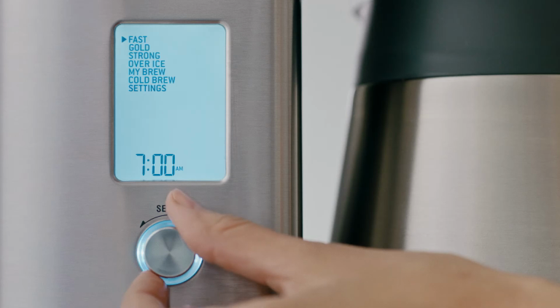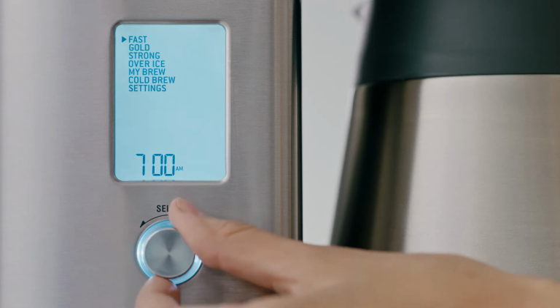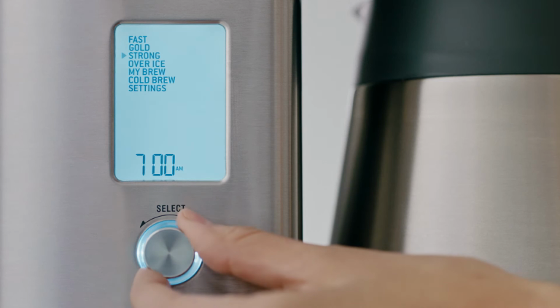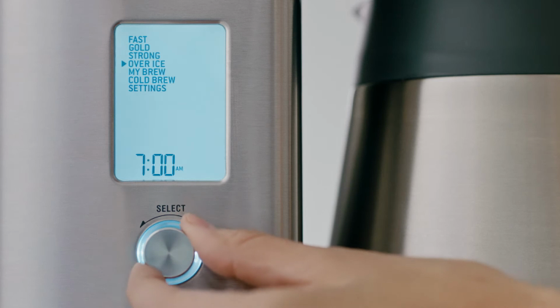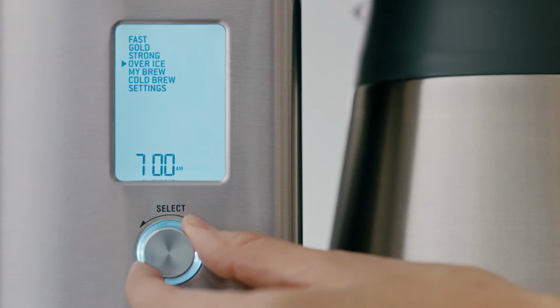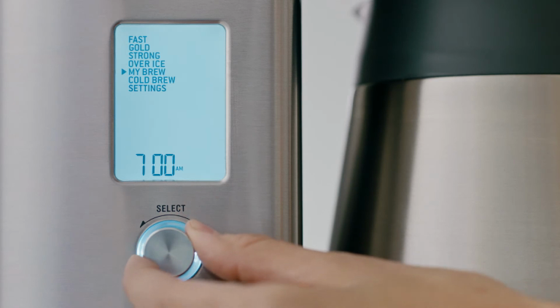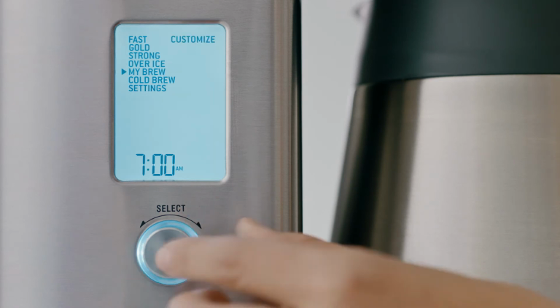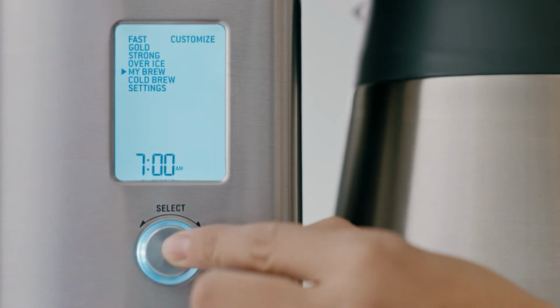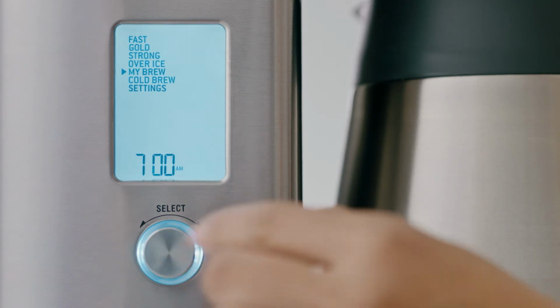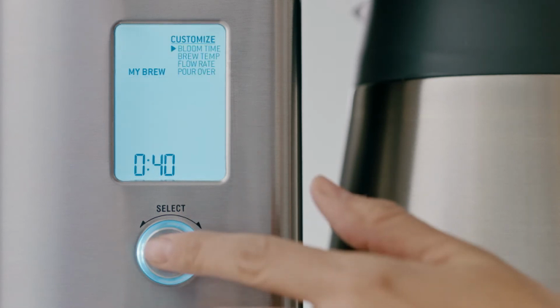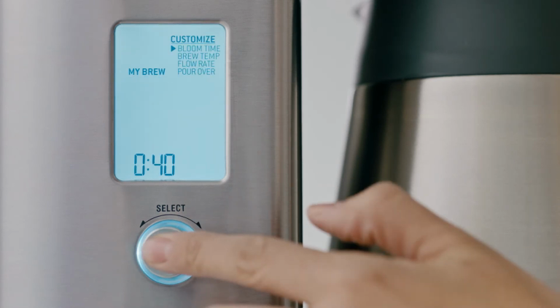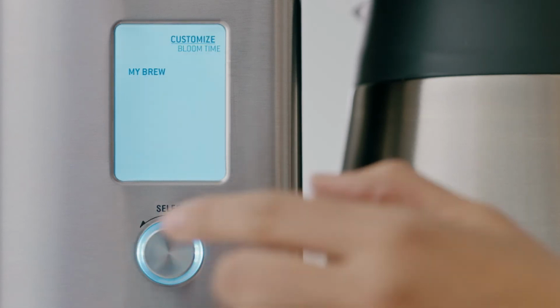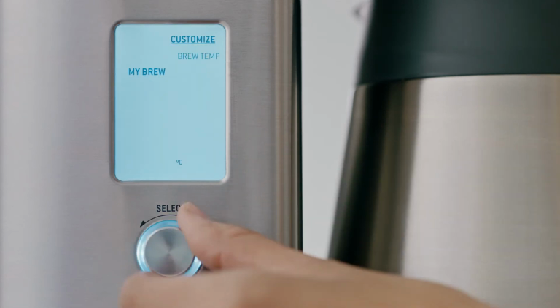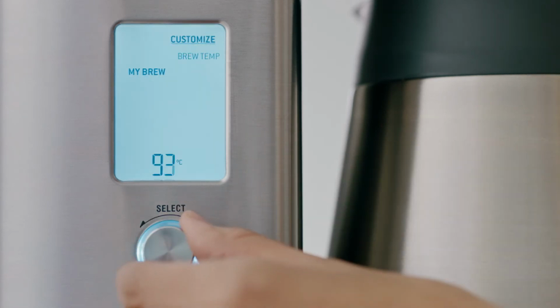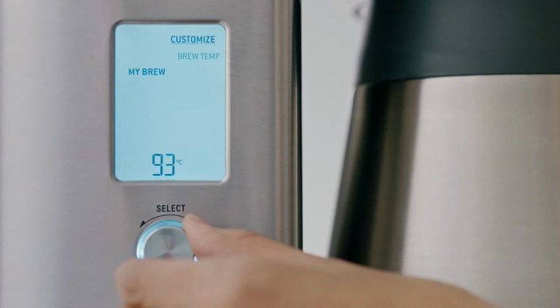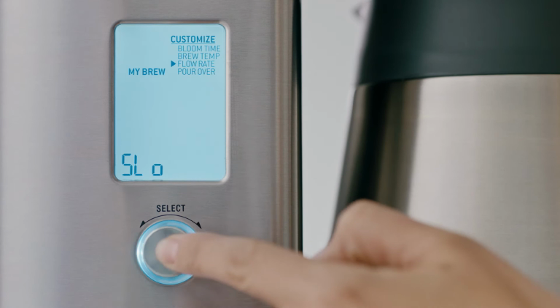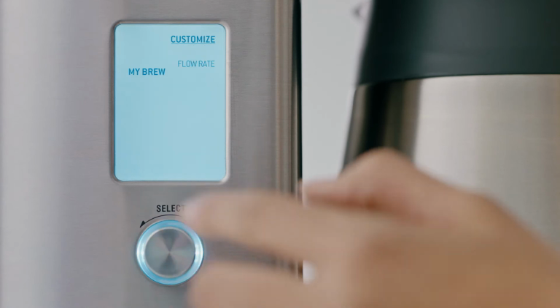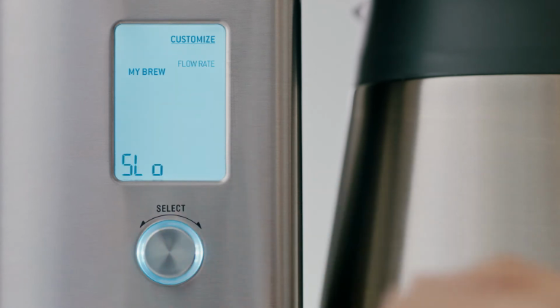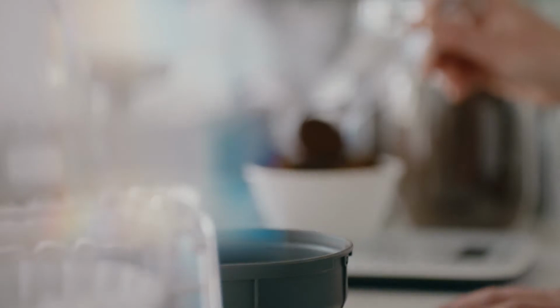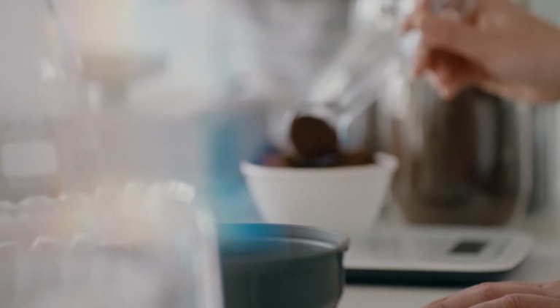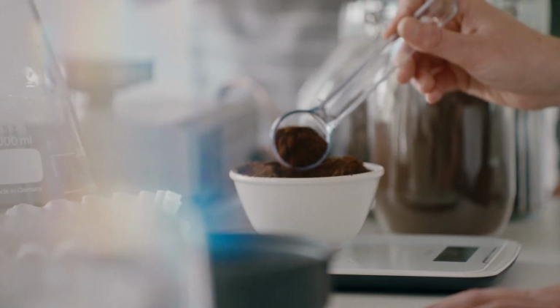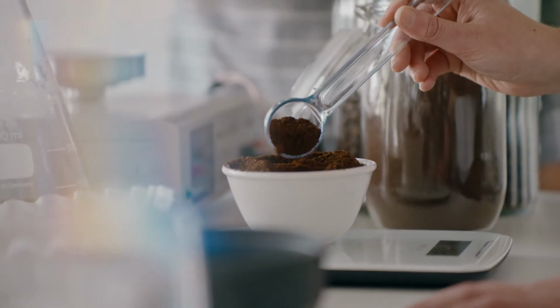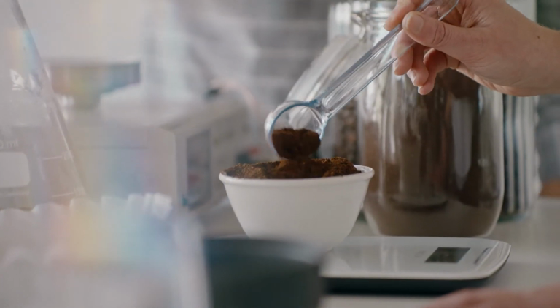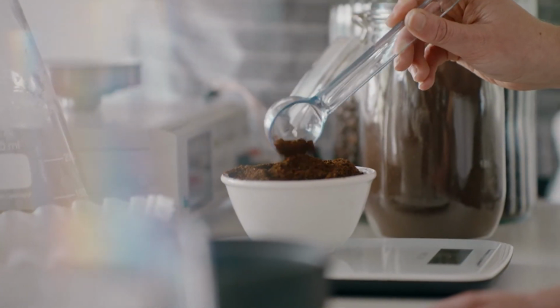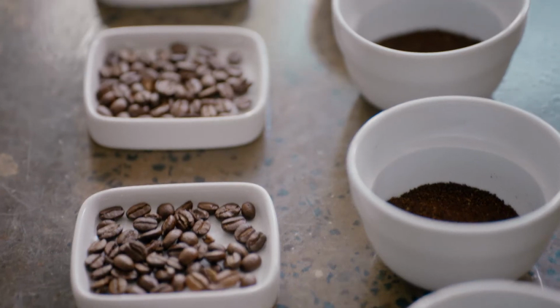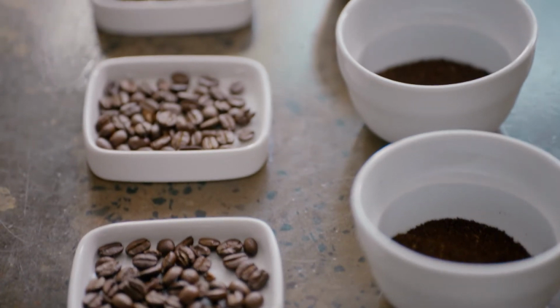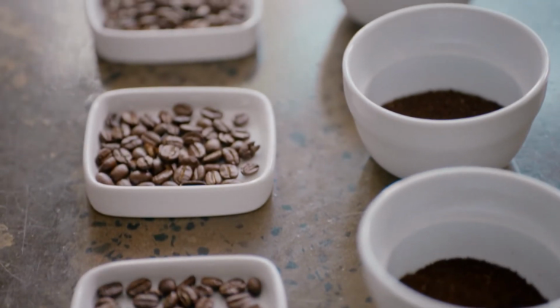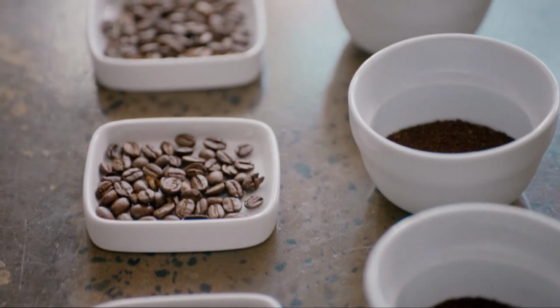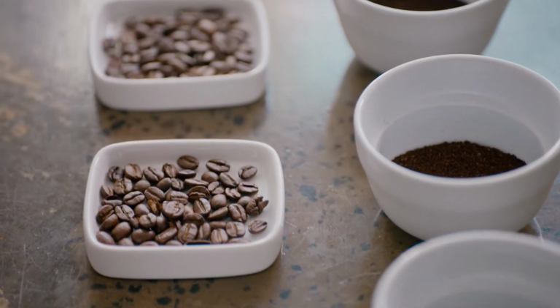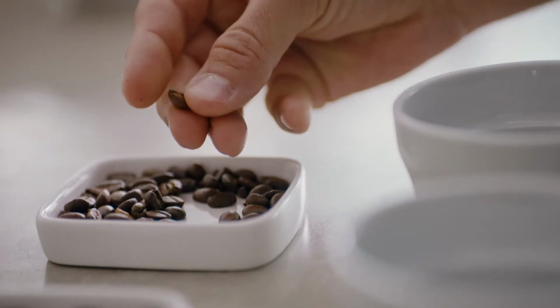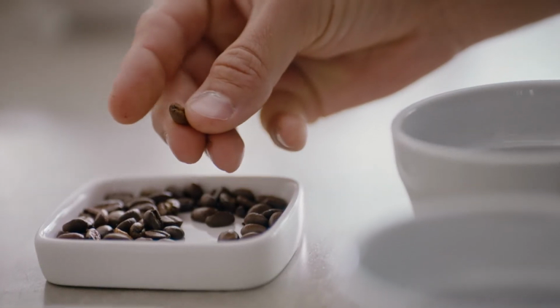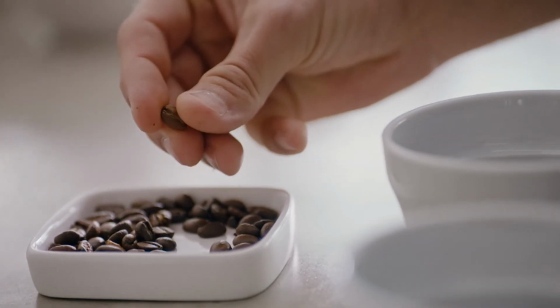Customise with MyBrew by tweaking all the parameters like bloom time, brew water temperature and flow rate to suit the particular coffee you're using, whether it's floral, fruity, earthy and so on.